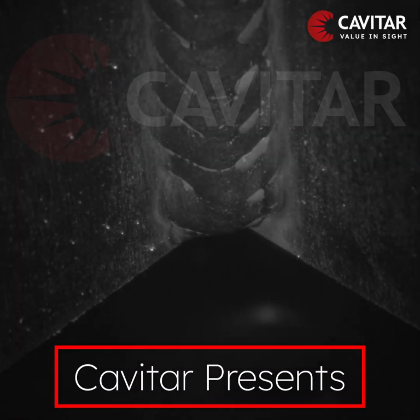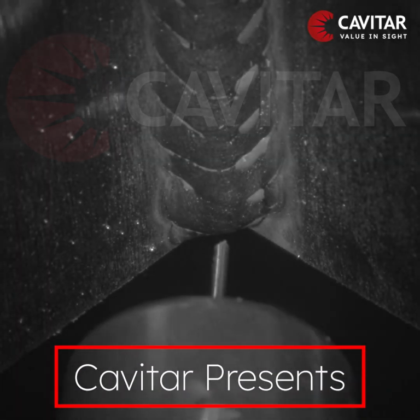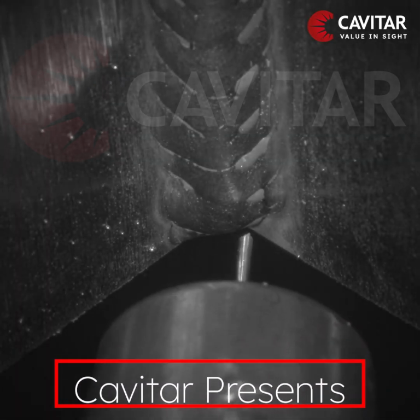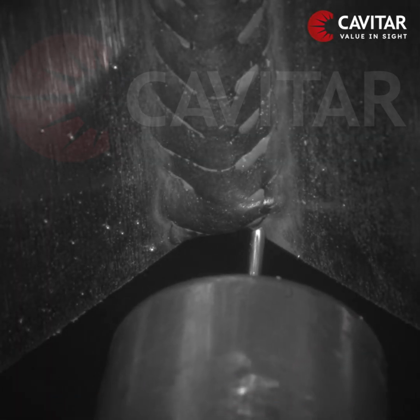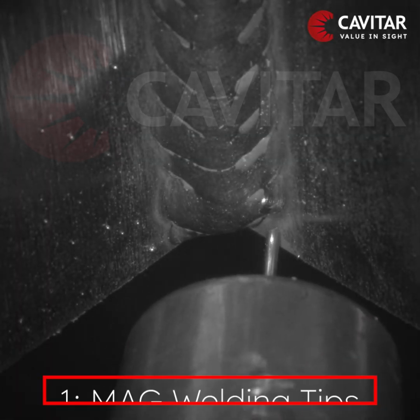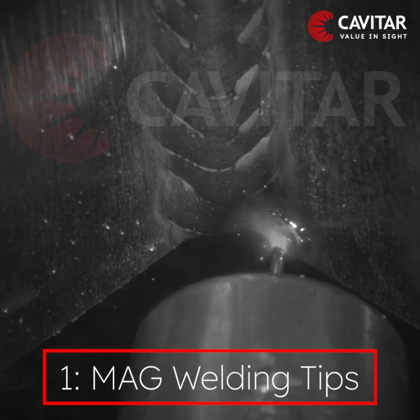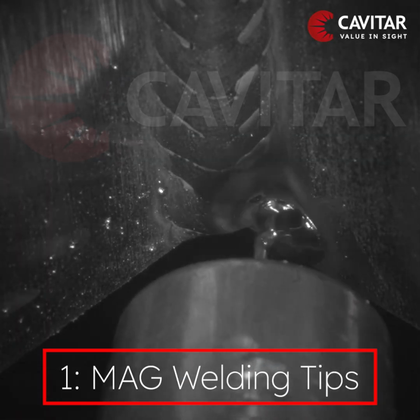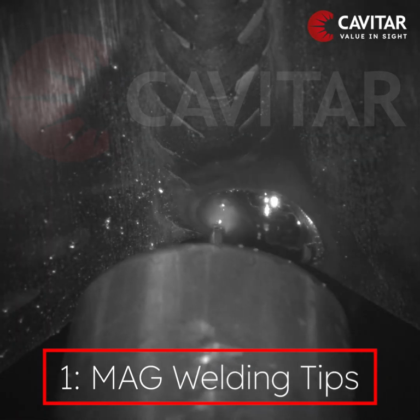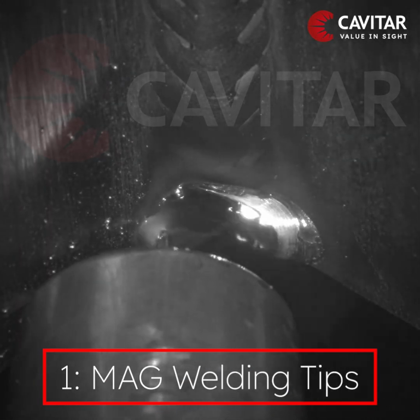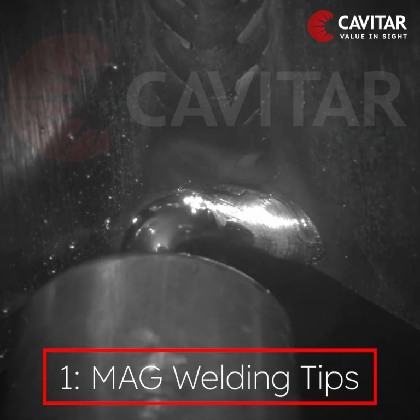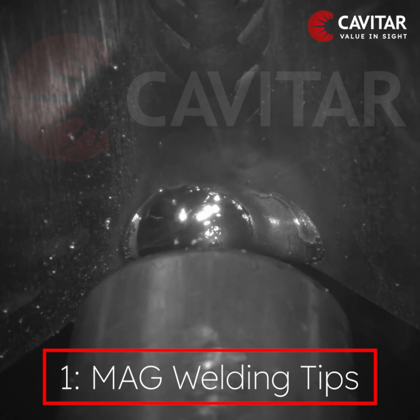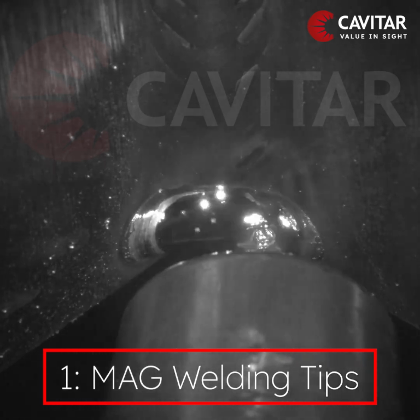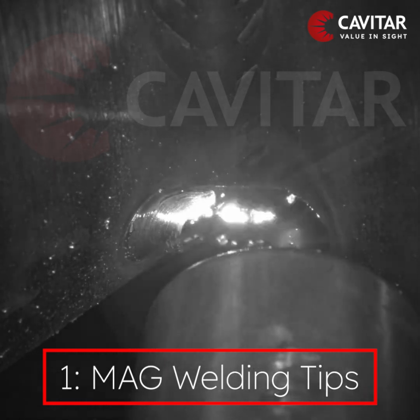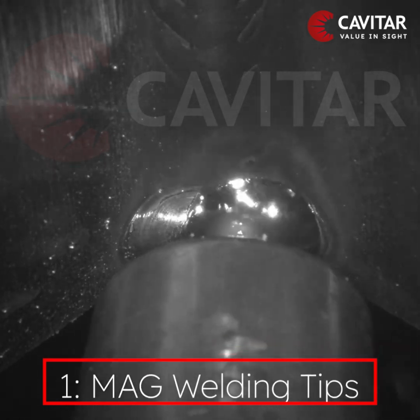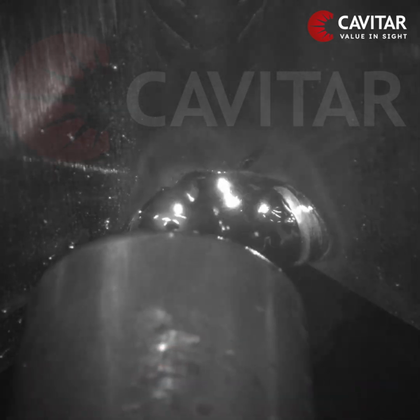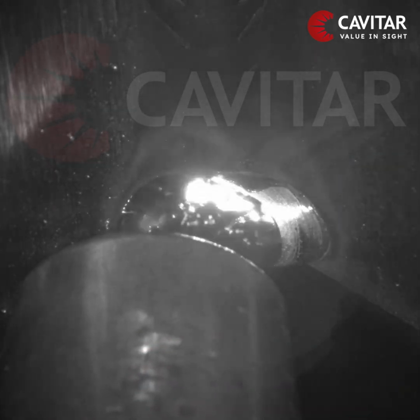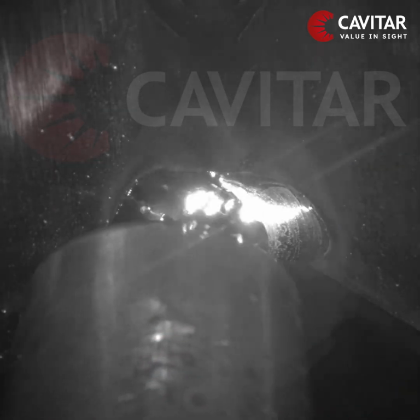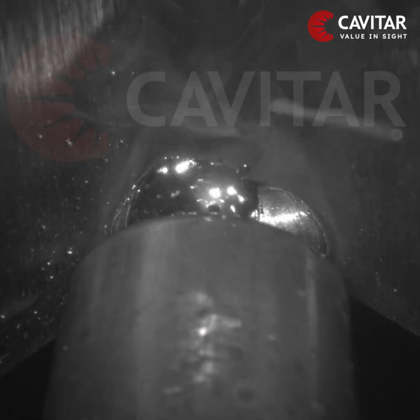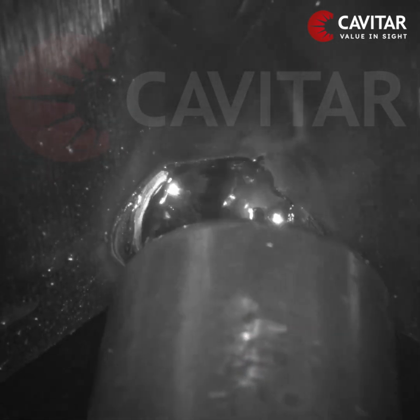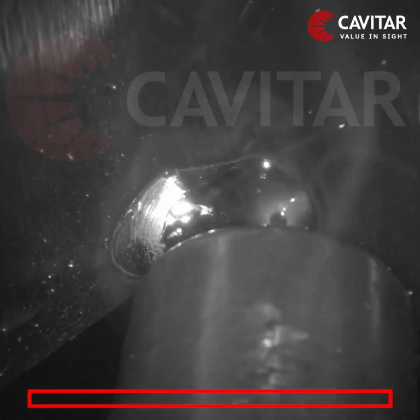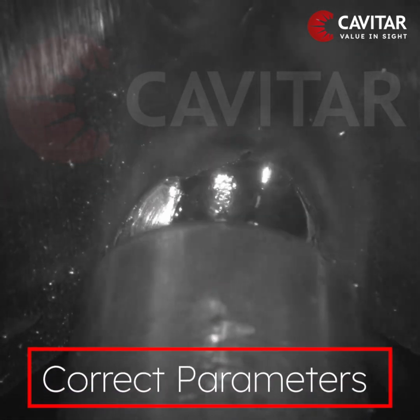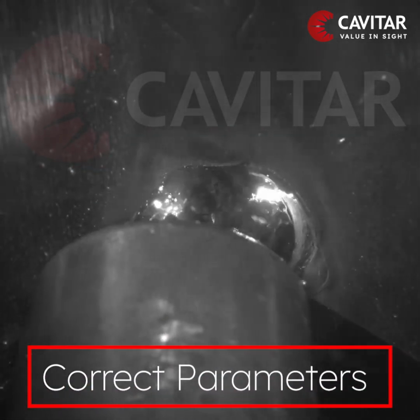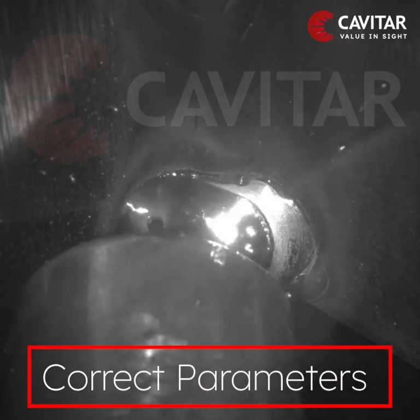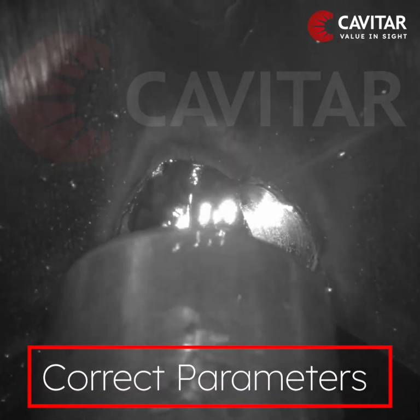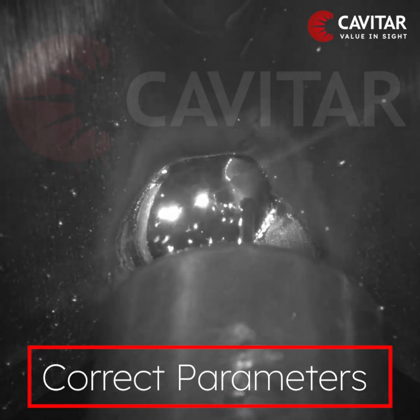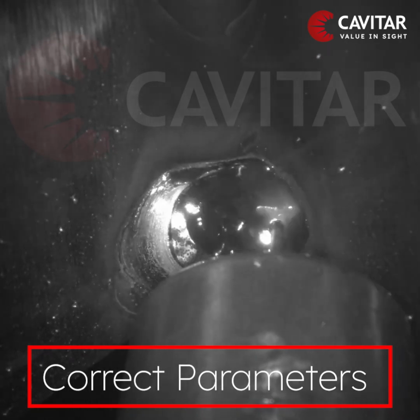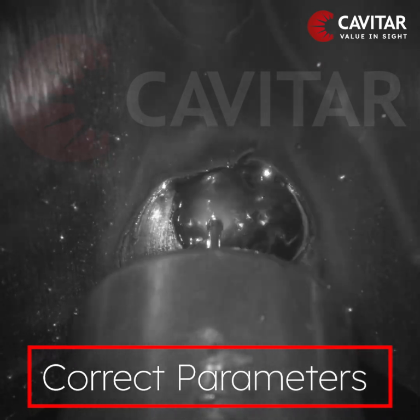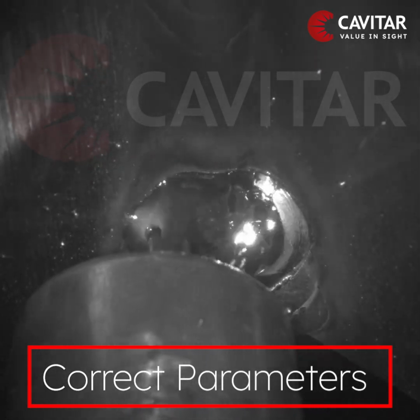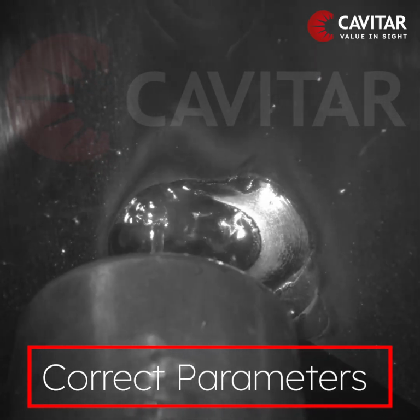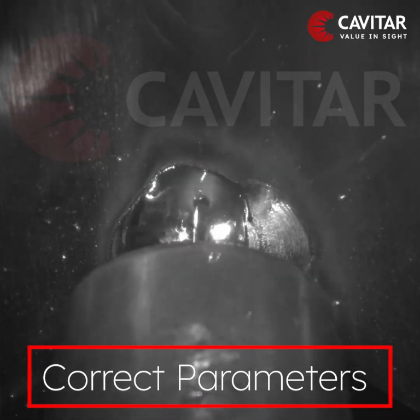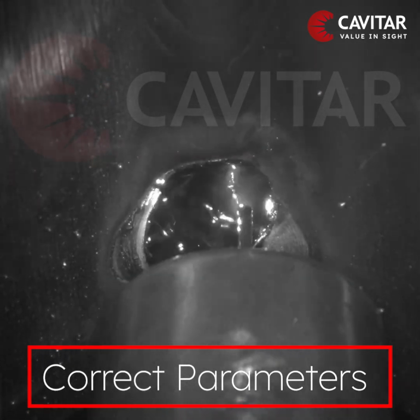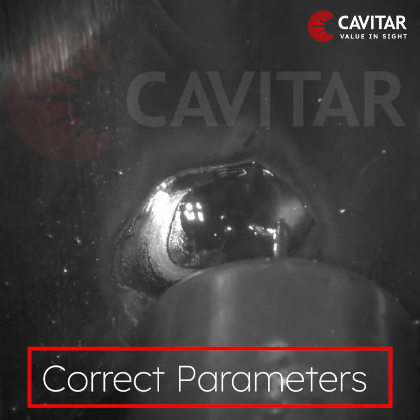In multi-layer welding, there are a few things you need to consider for a quality weld. First, the welding parameters need to be in balance with the thickness of the welded material.